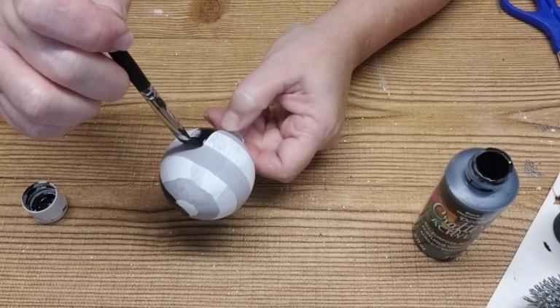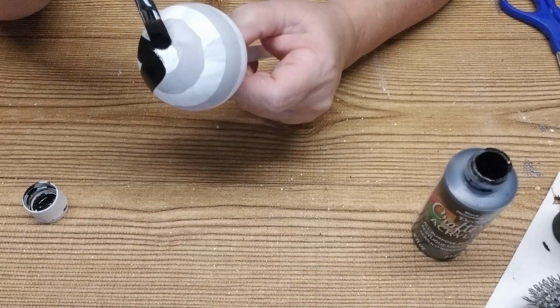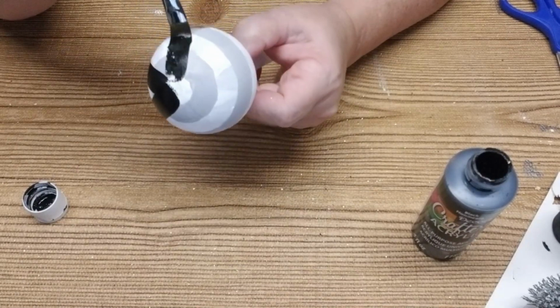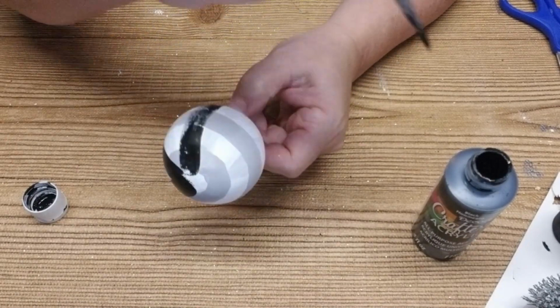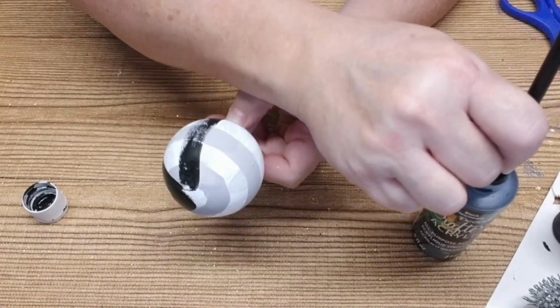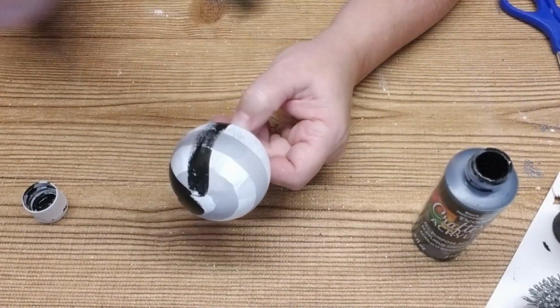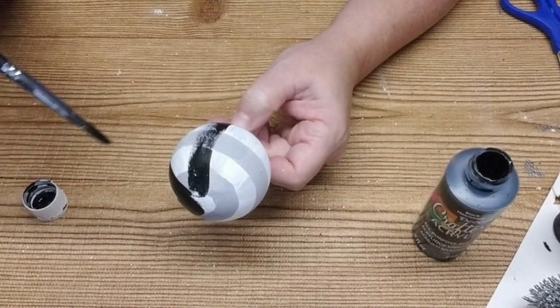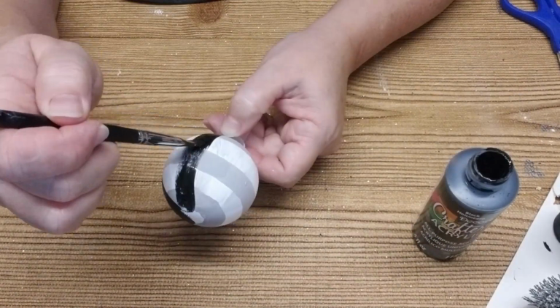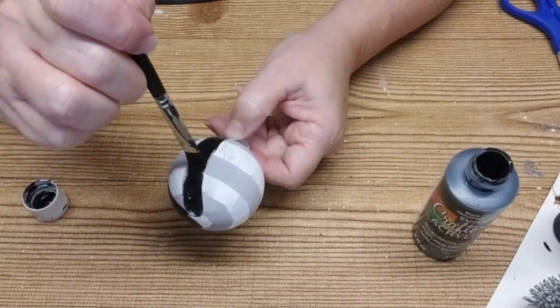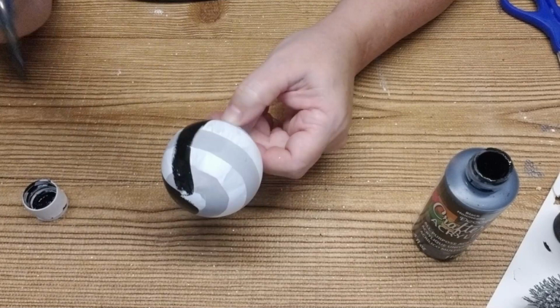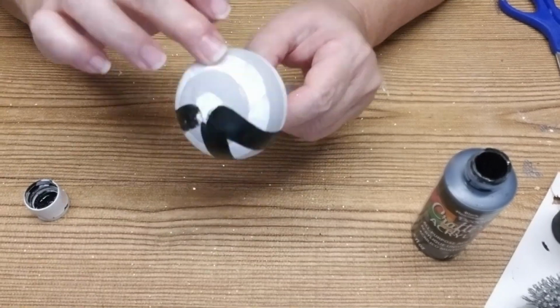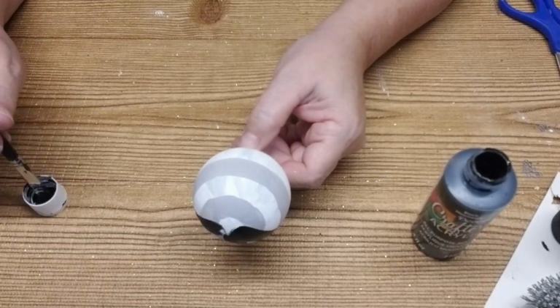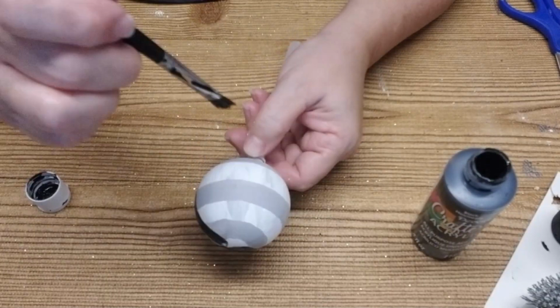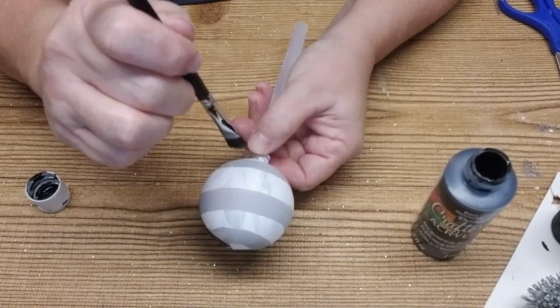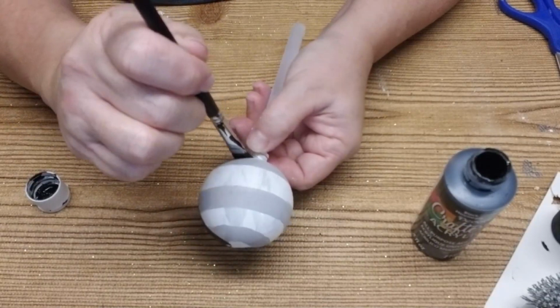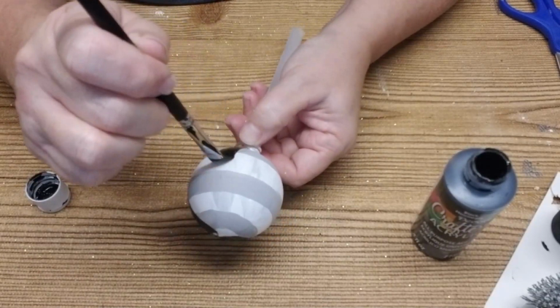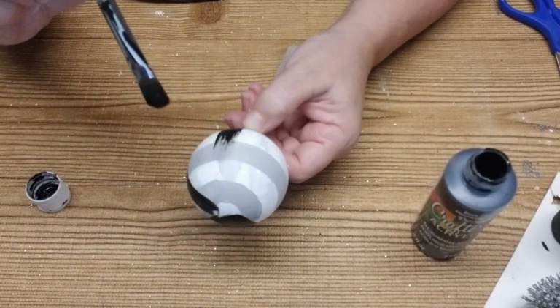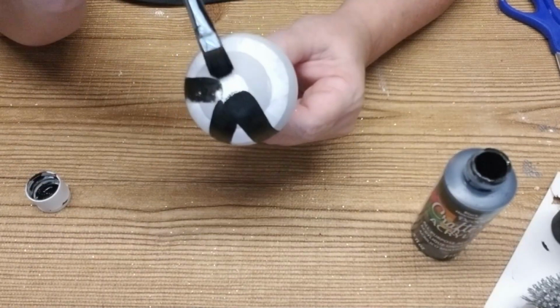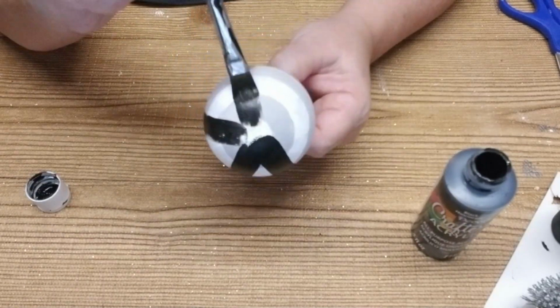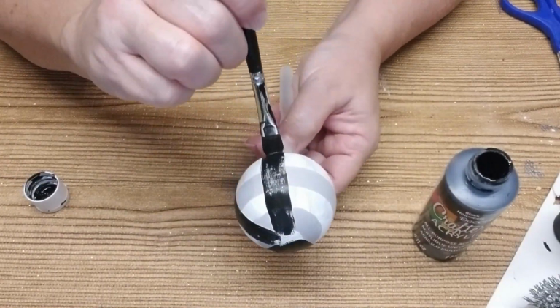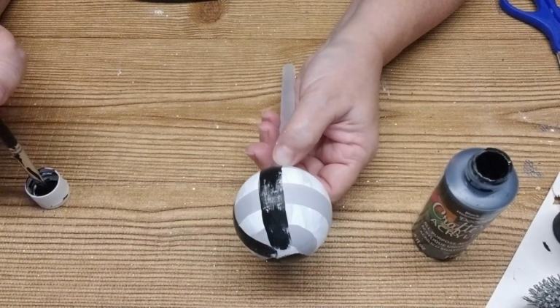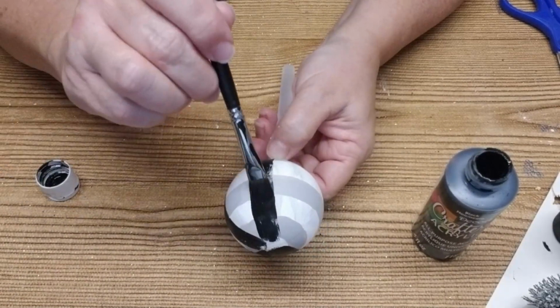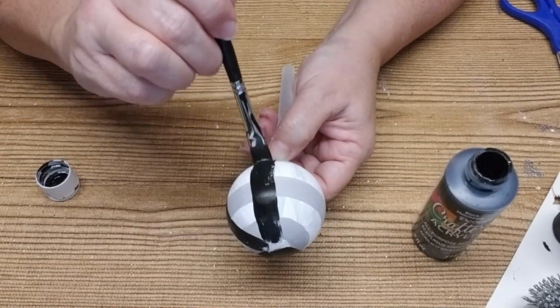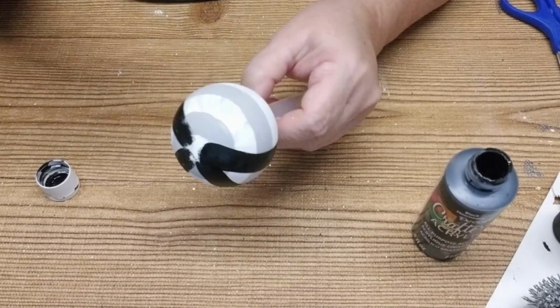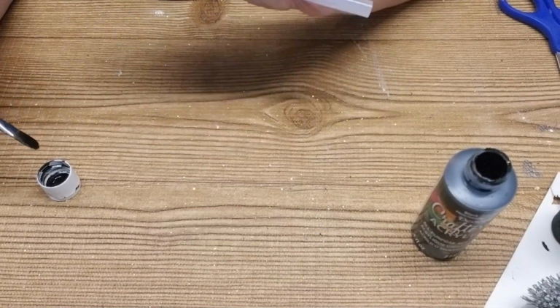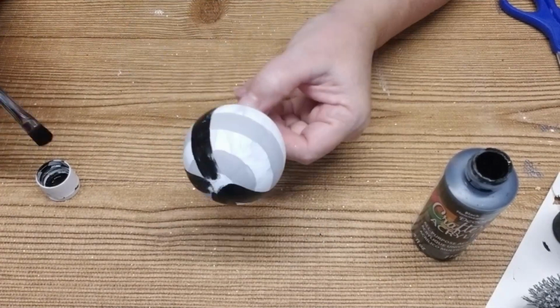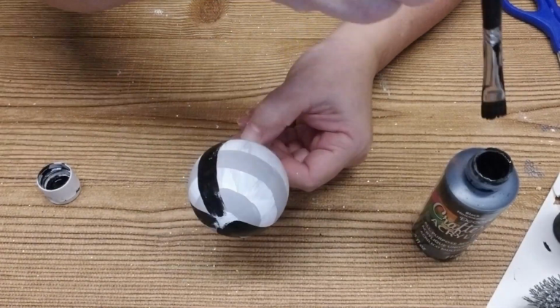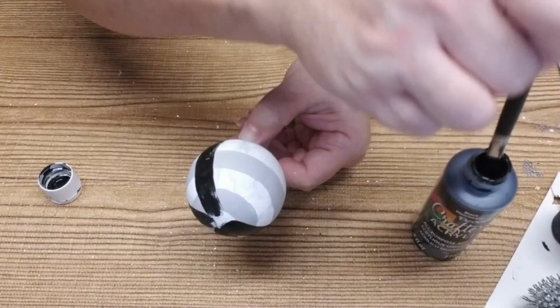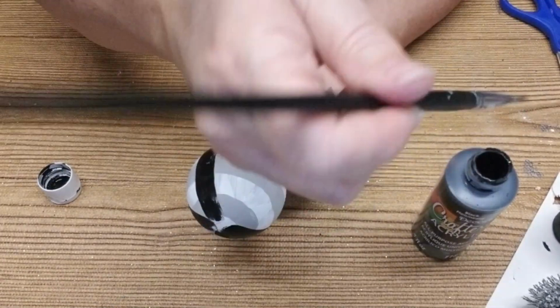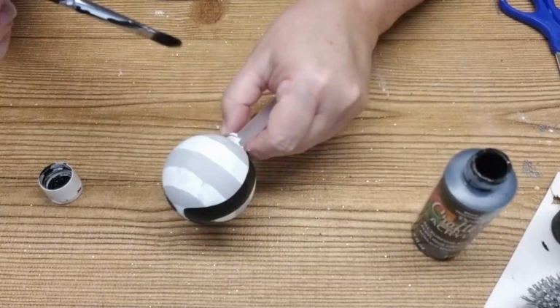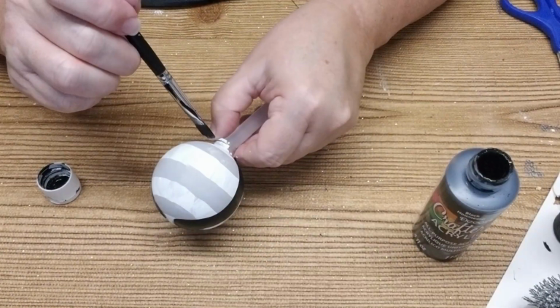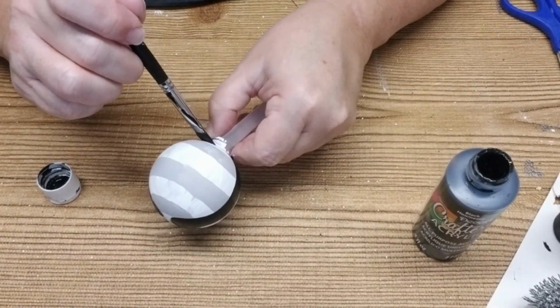When I do buffalo plaid I don't worry about getting 100% coverage because I want it to be more distressed and rustic. Sometimes on my wood pieces I'll even sand some of it off.